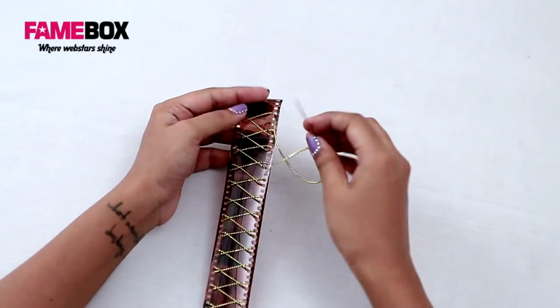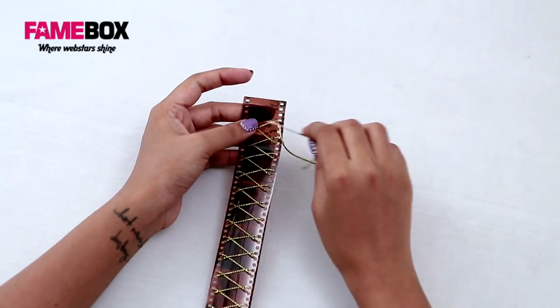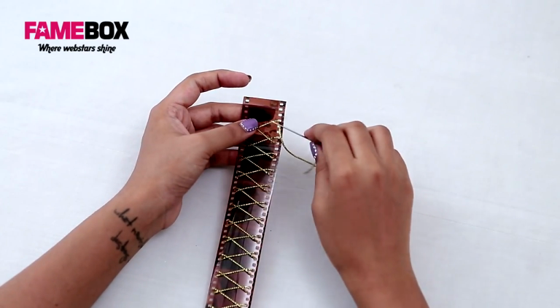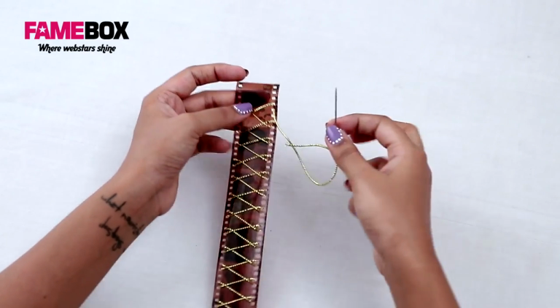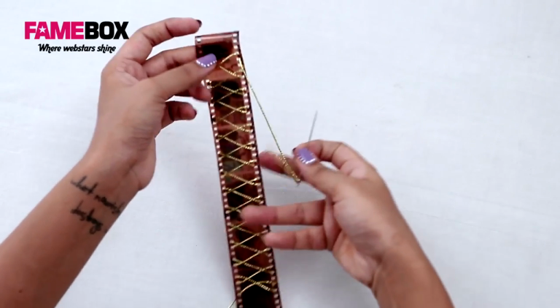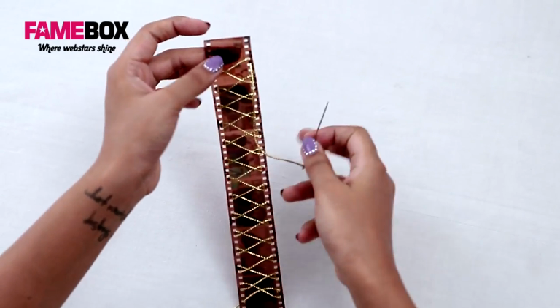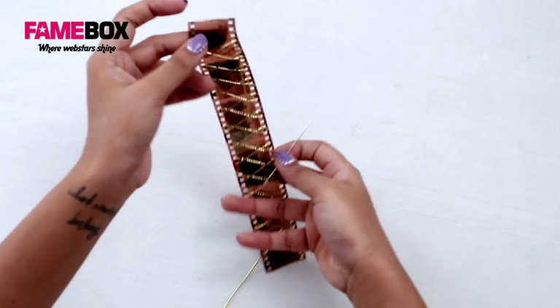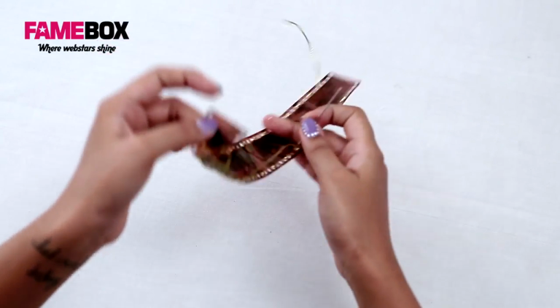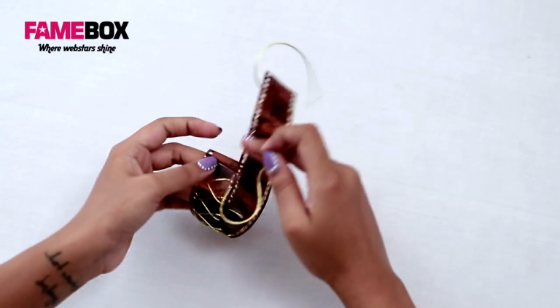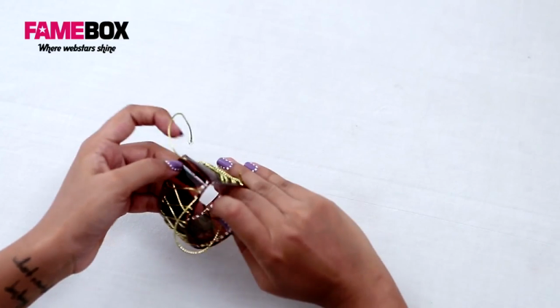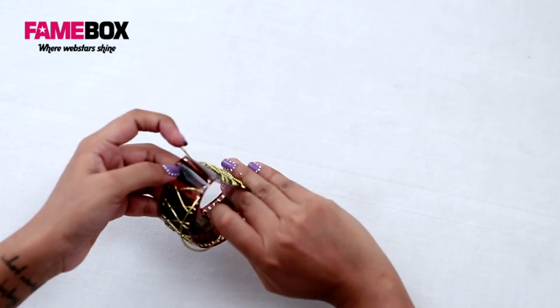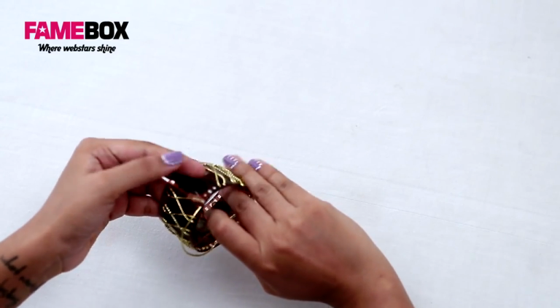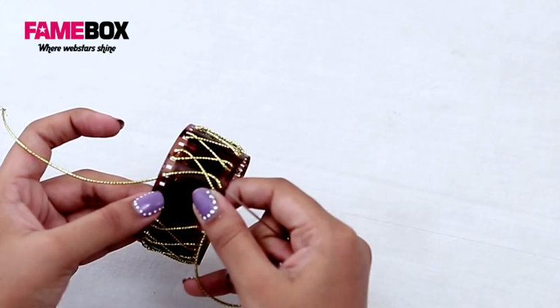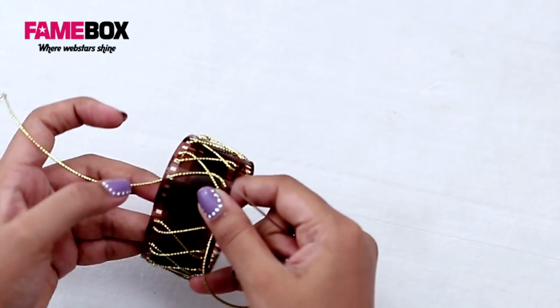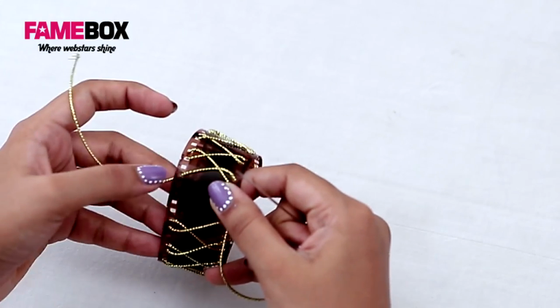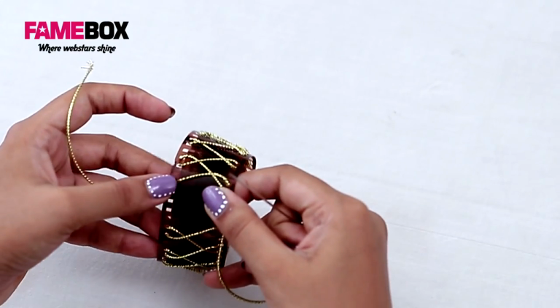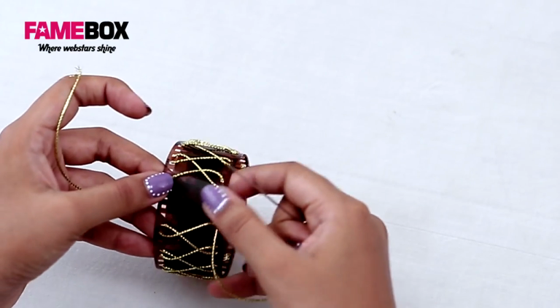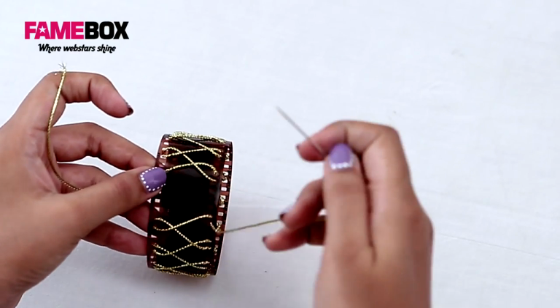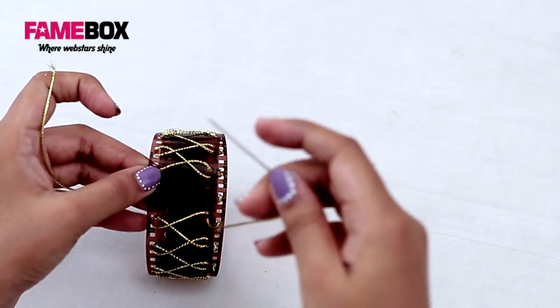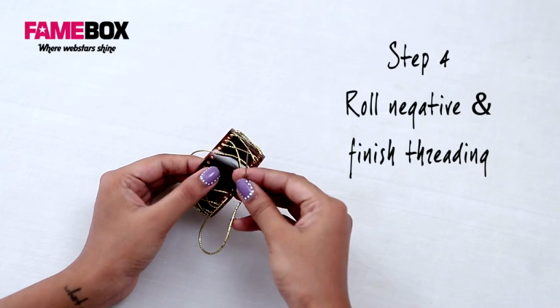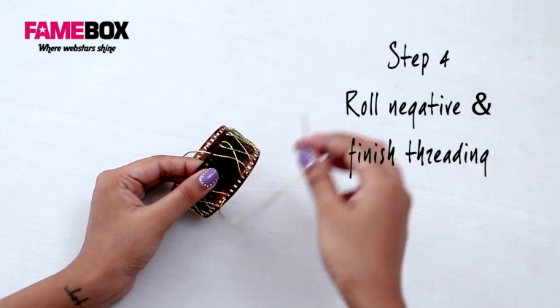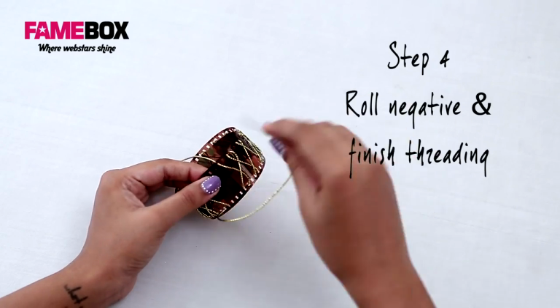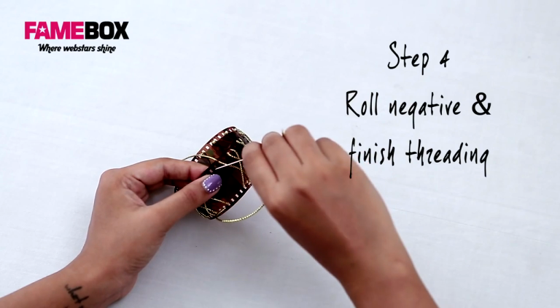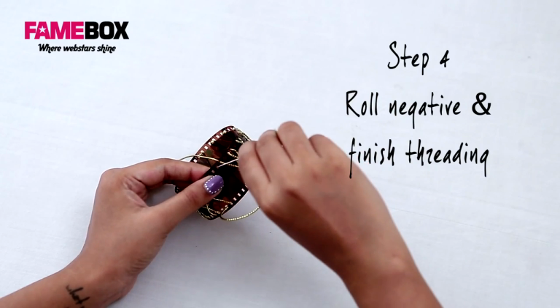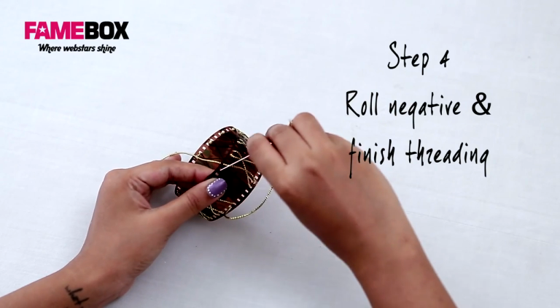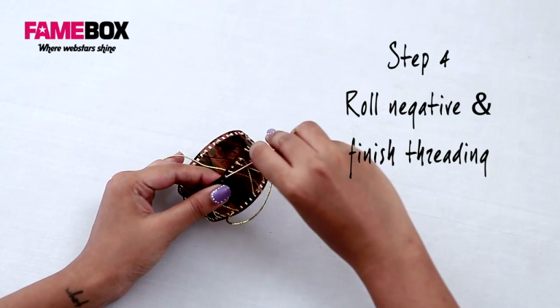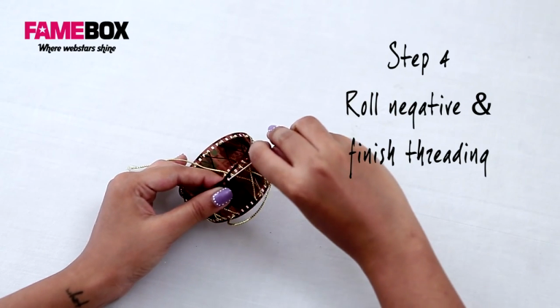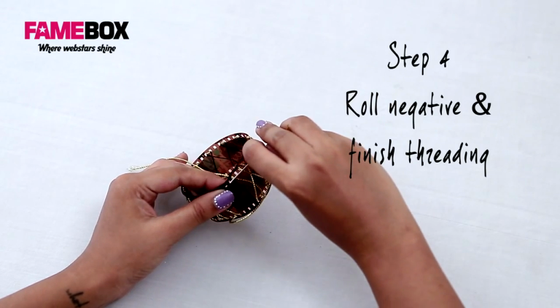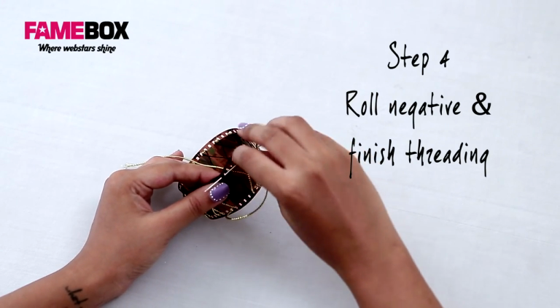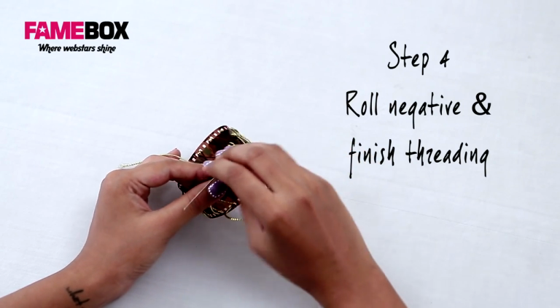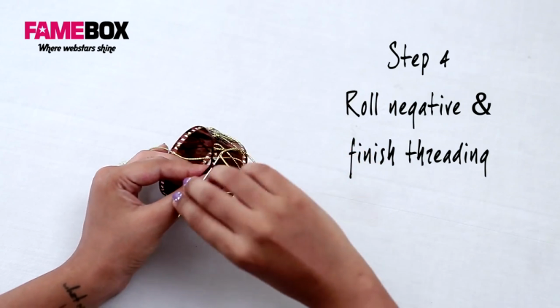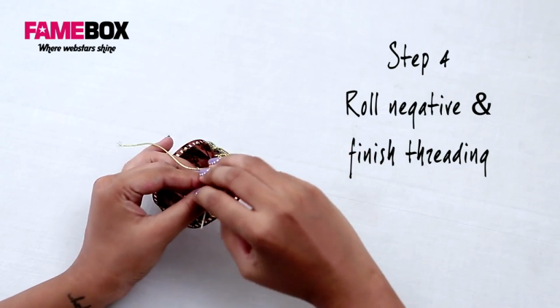Now that we've reached the end, I'm going to fold this over and overlap the three holes over each other. Repeat the same threading pattern so that this closes like a ring.